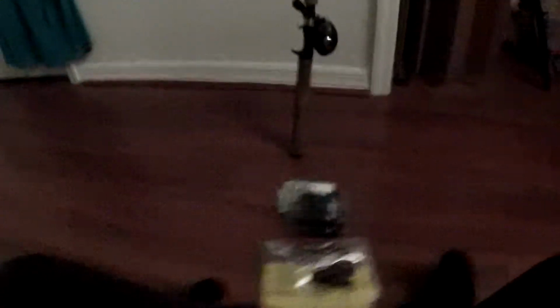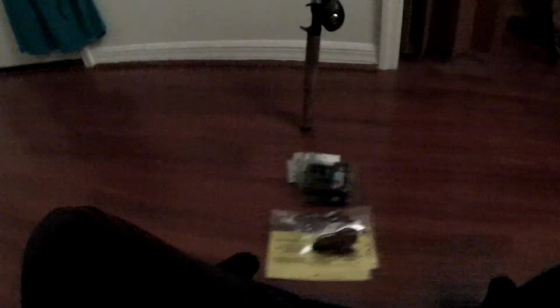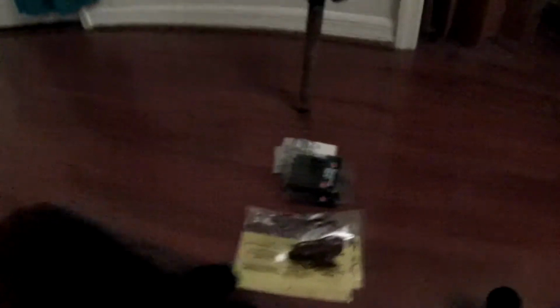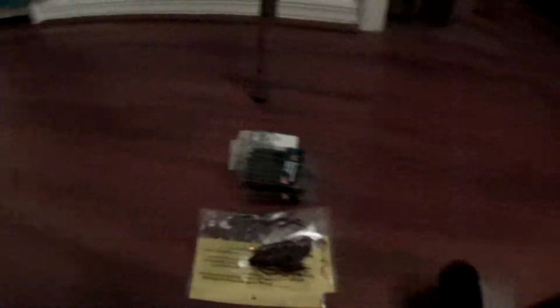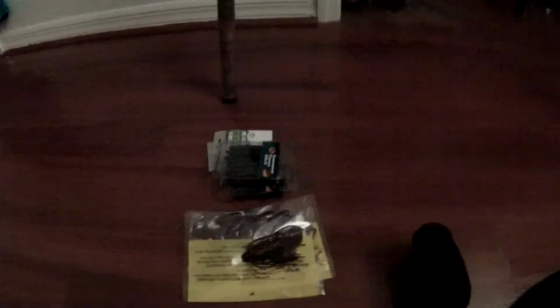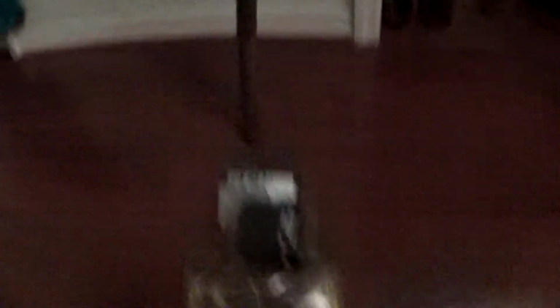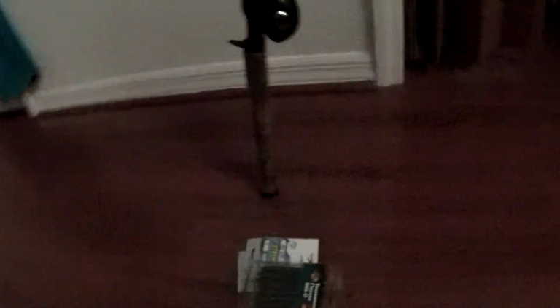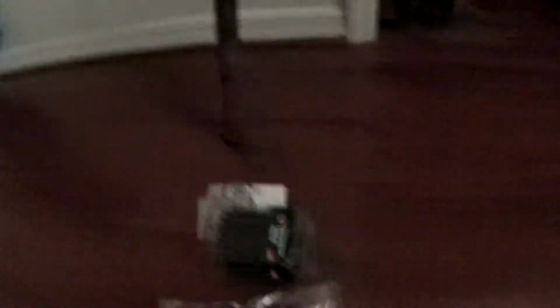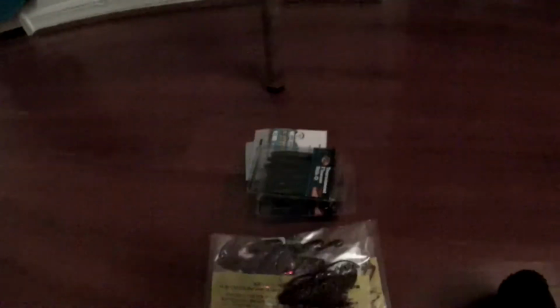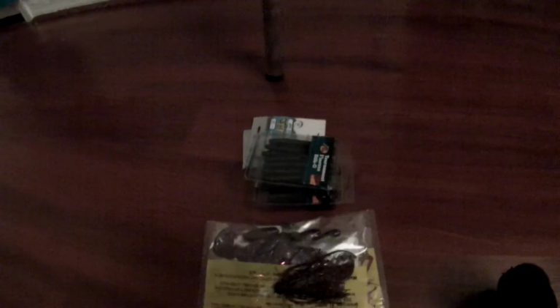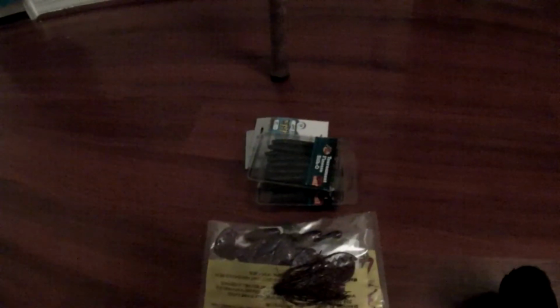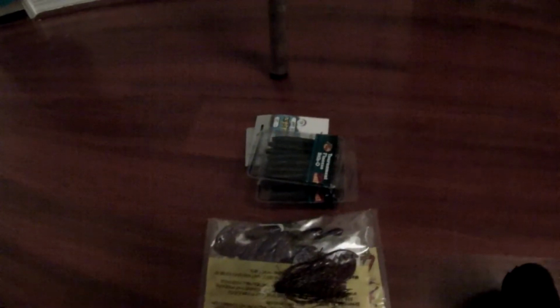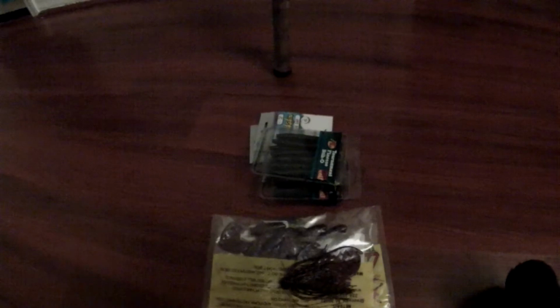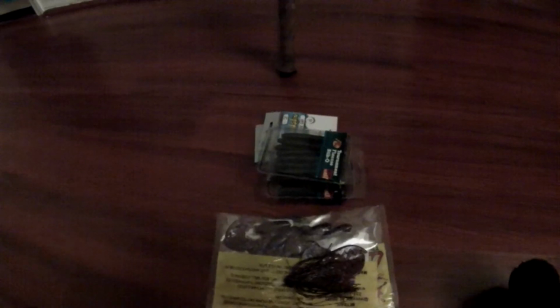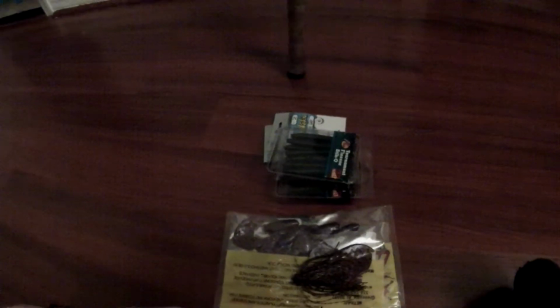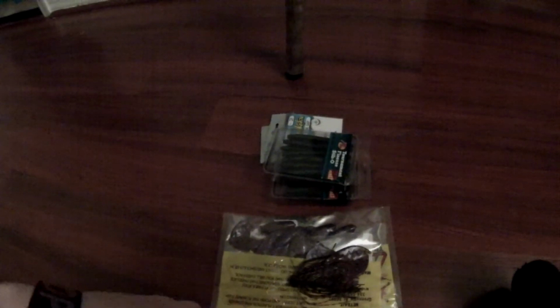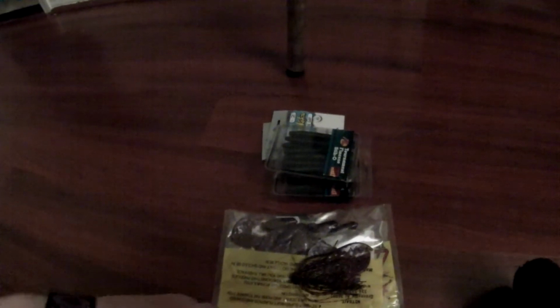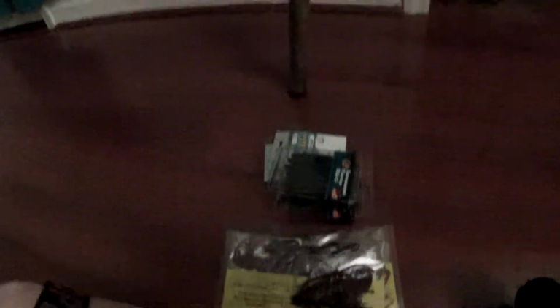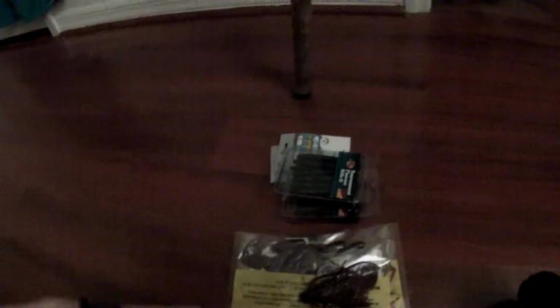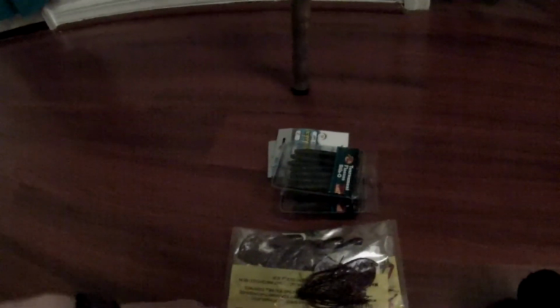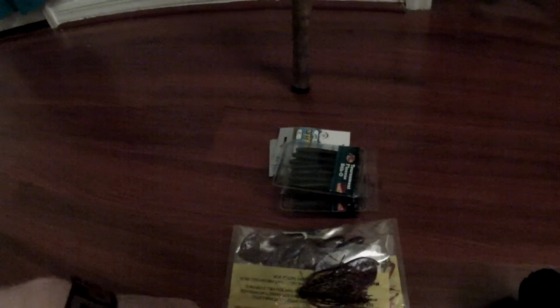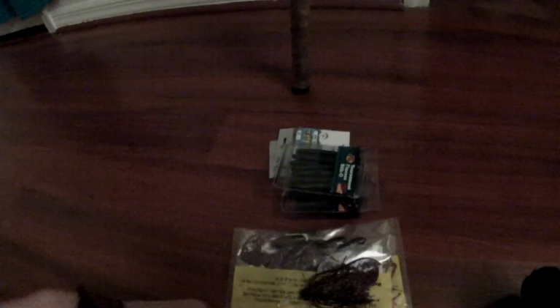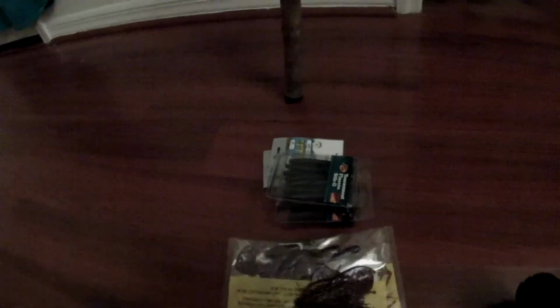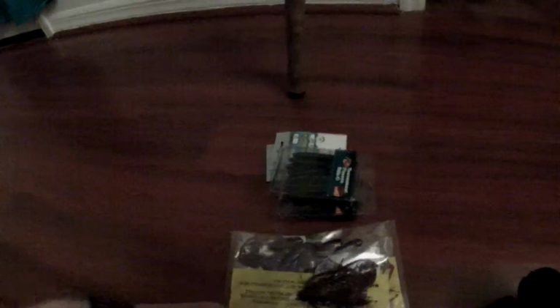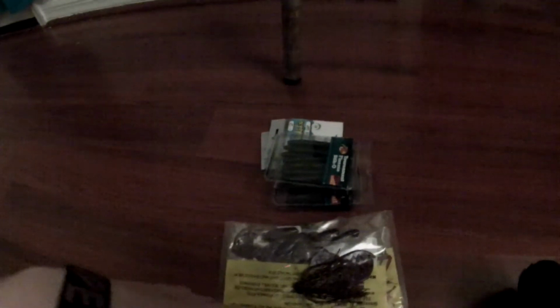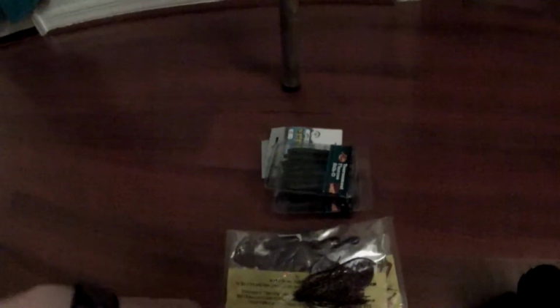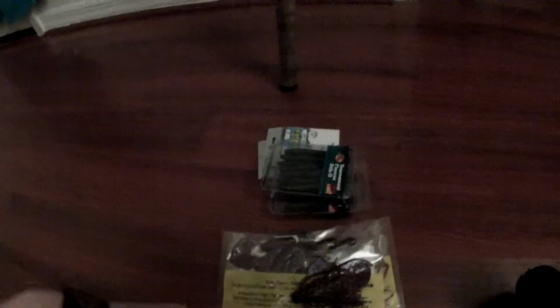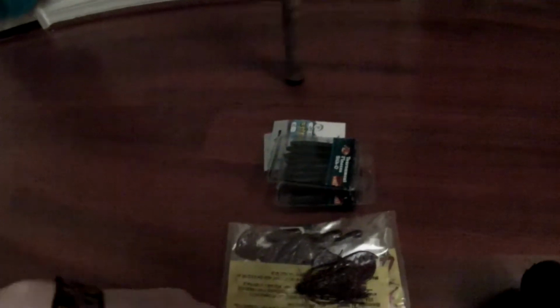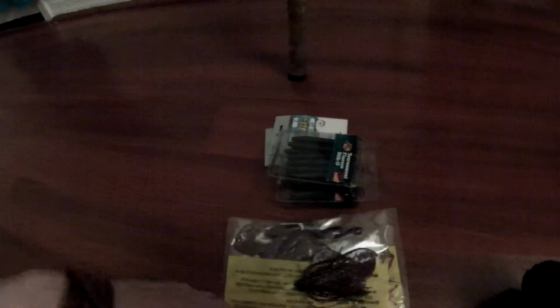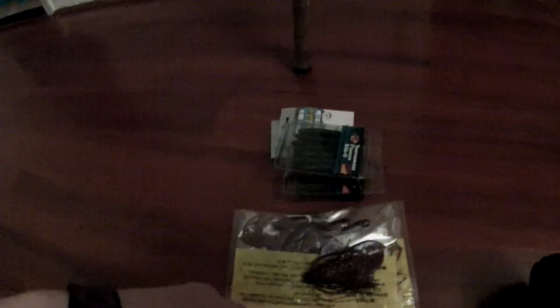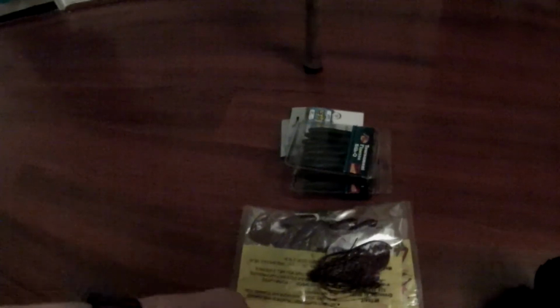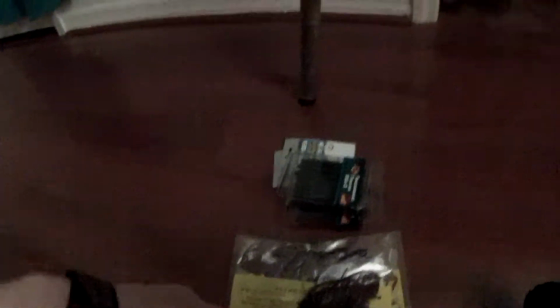Alright, I went to Bass Pro Shops on my way back from North Carolina, and I picked up a couple things, like $30 worth of stuff.